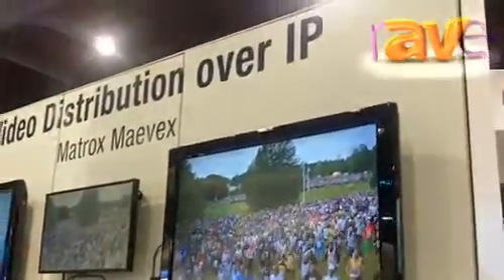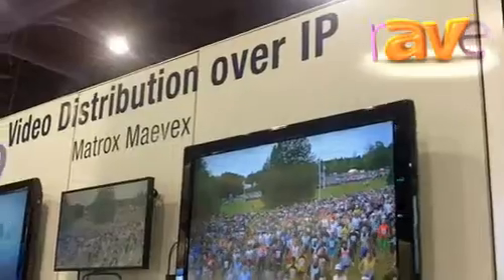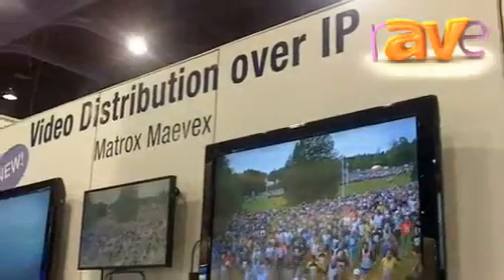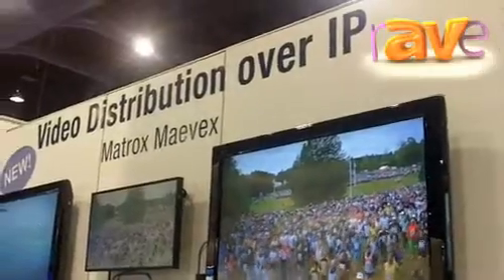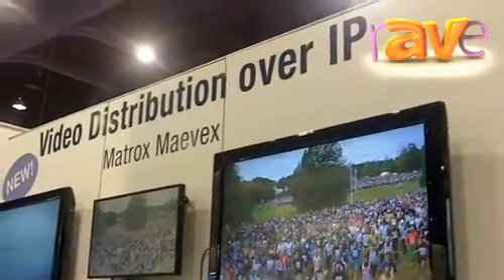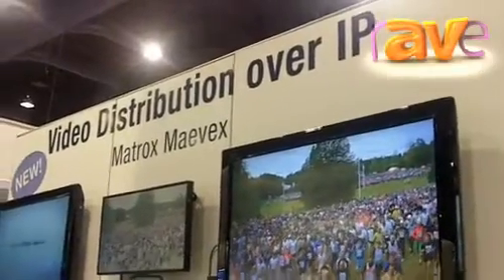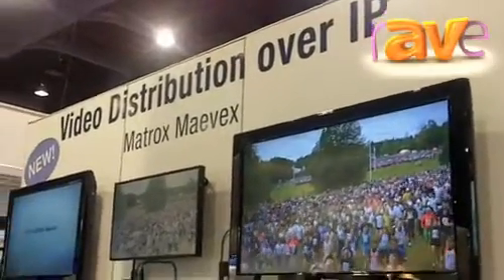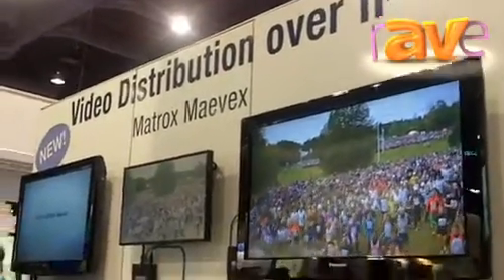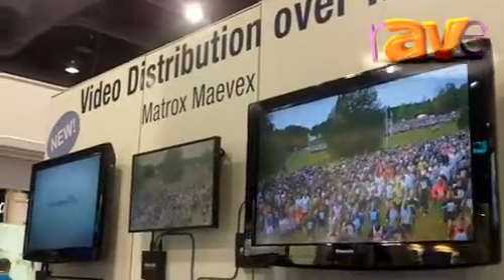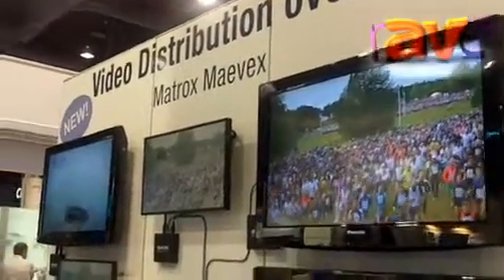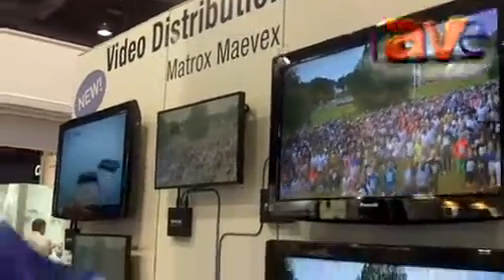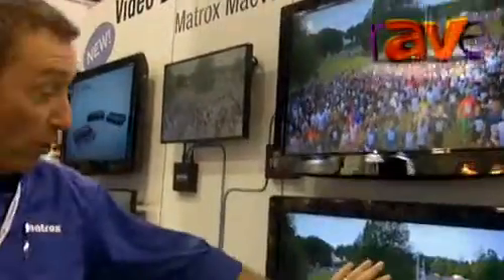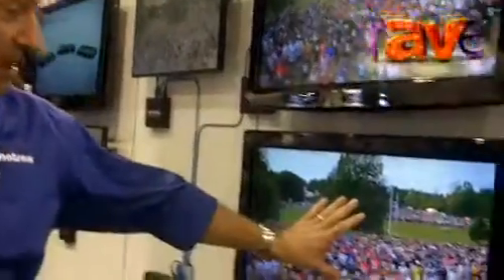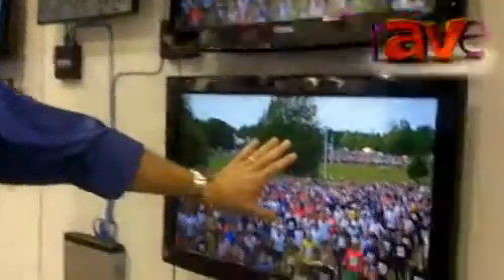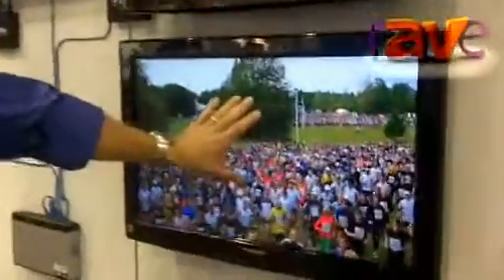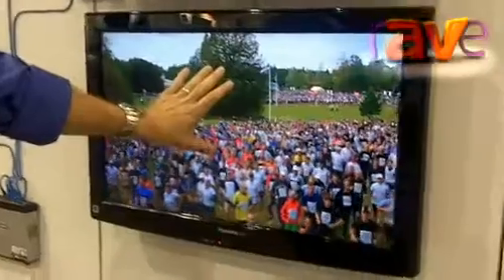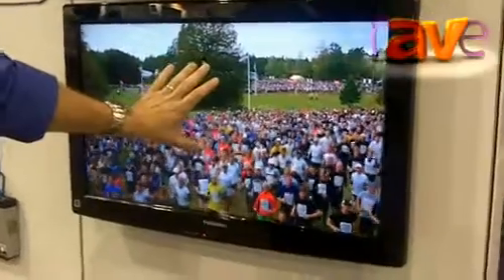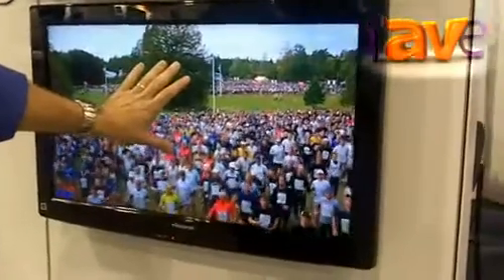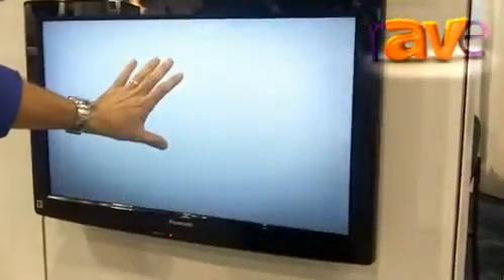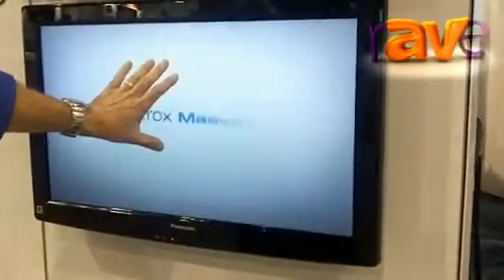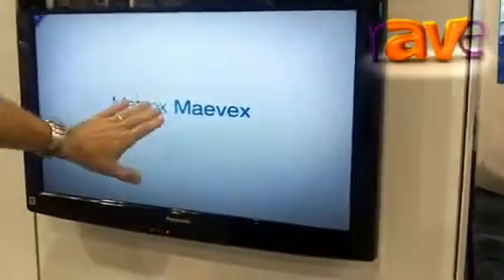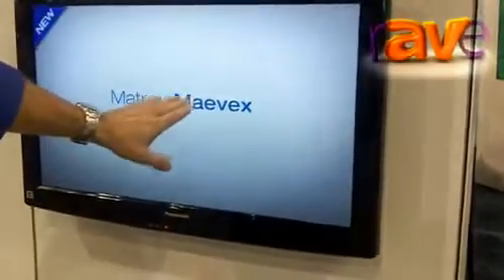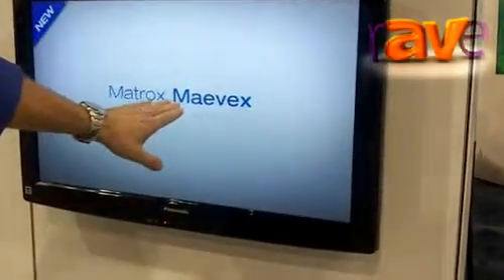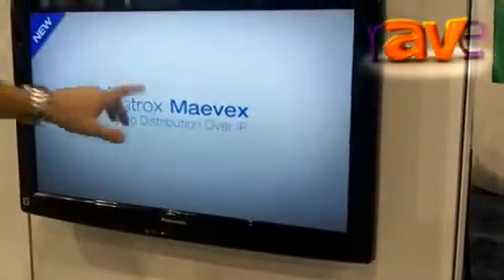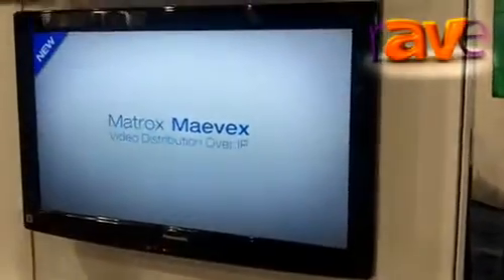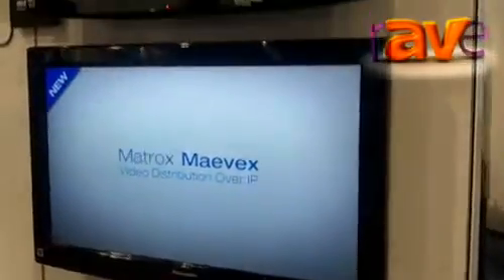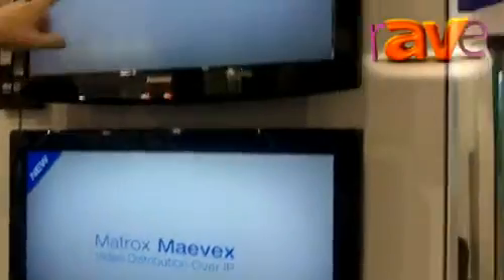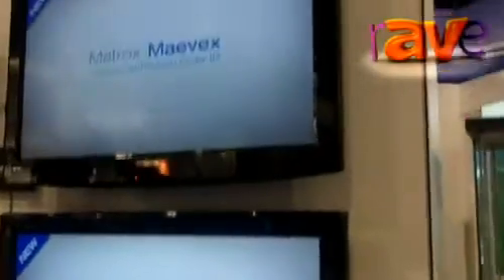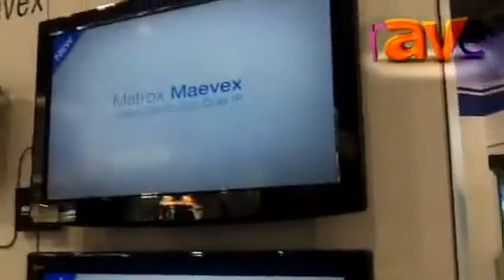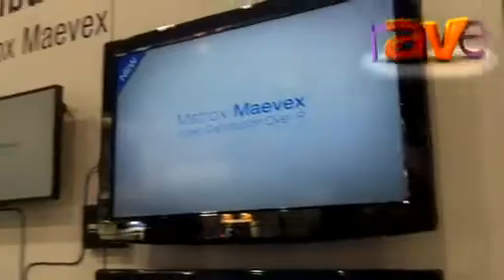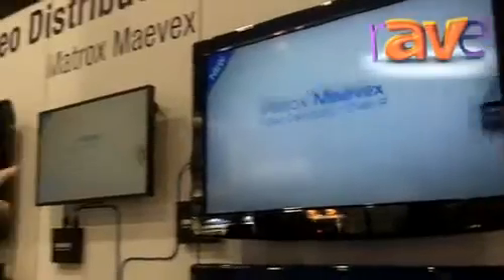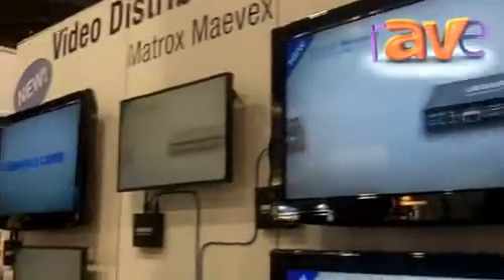We are encoding the signal from a graphics card — this is the source. We have a cloned output from the graphics card, and on this screen and the two others here, we're showing video decoded over IP.